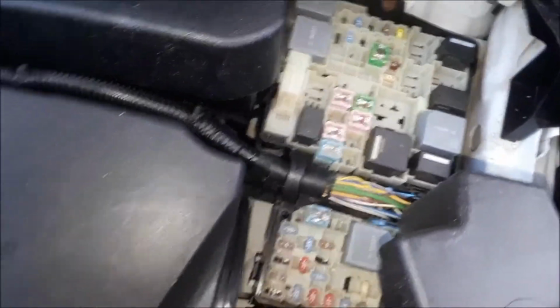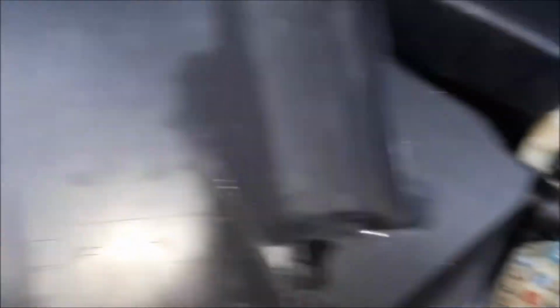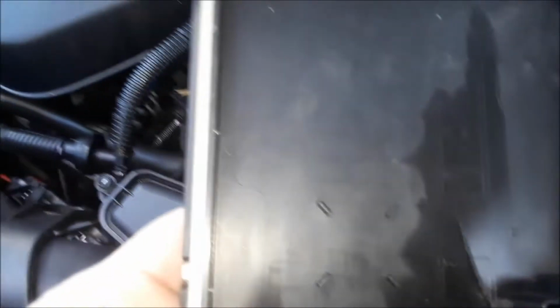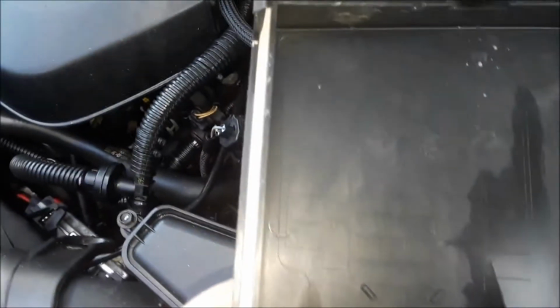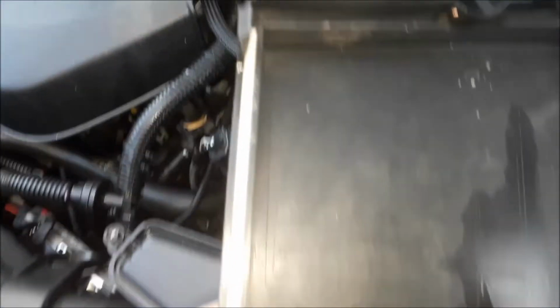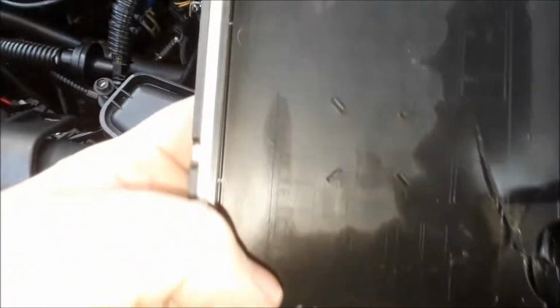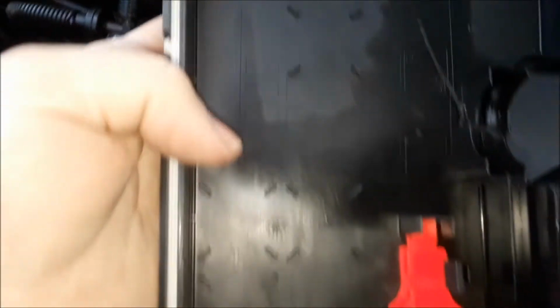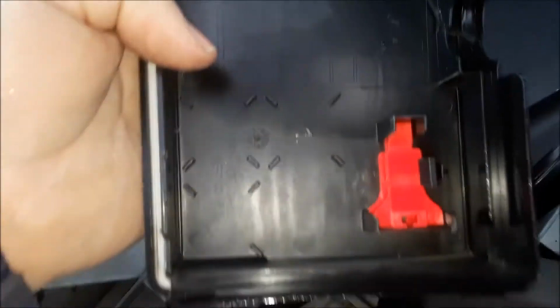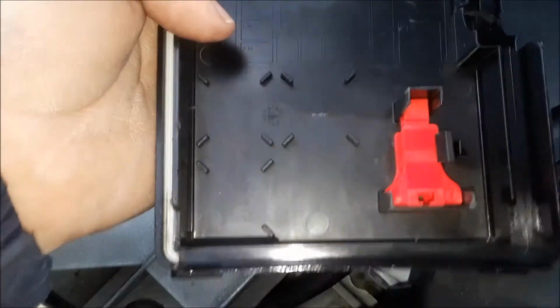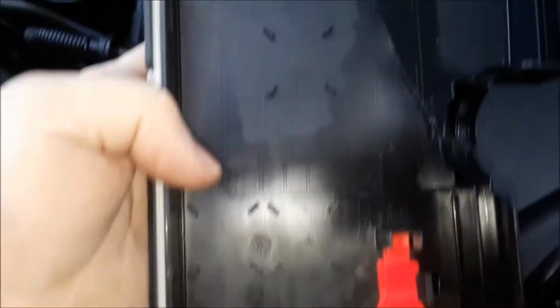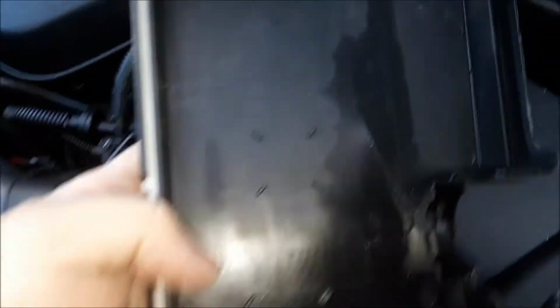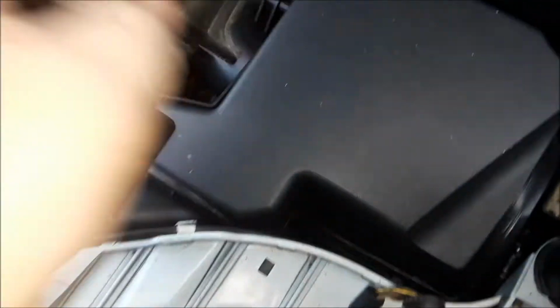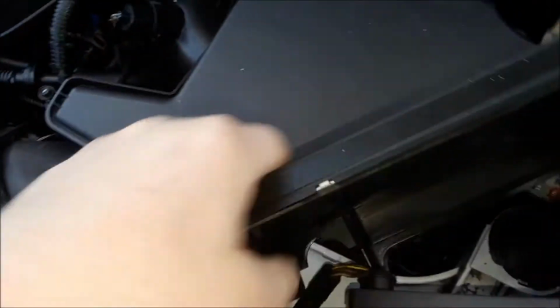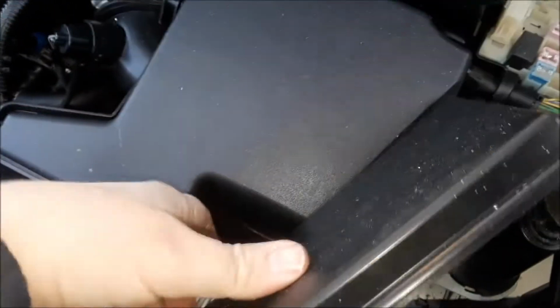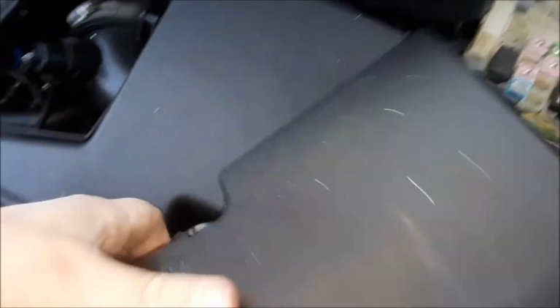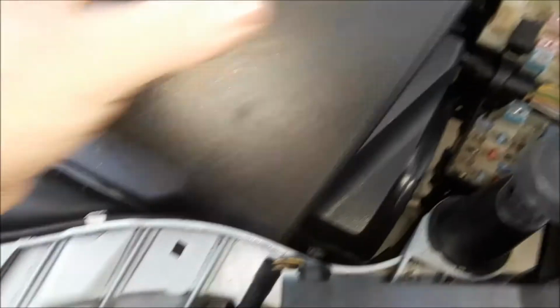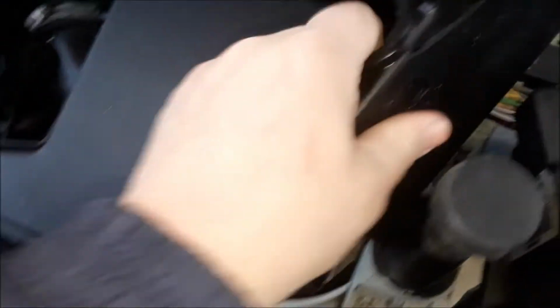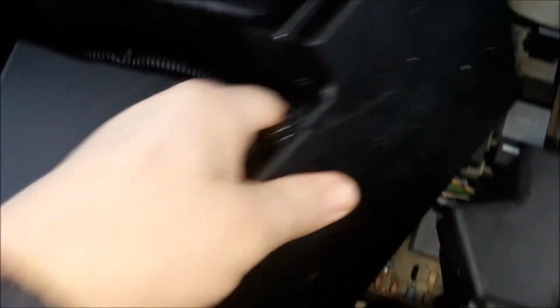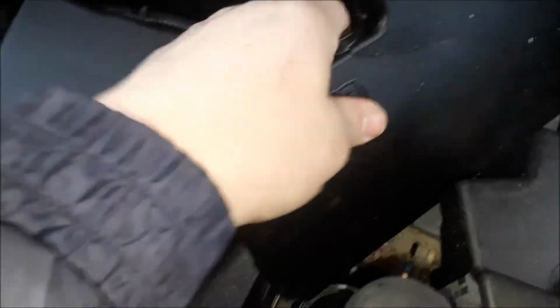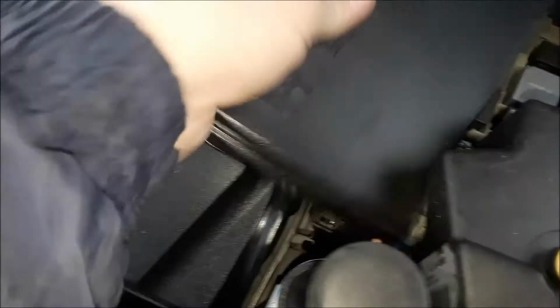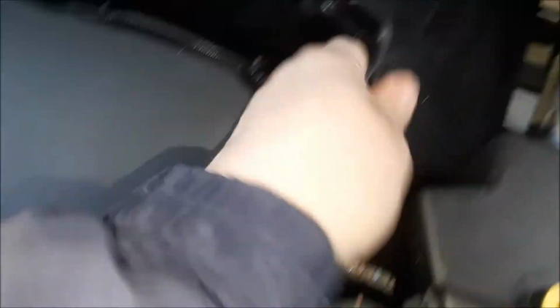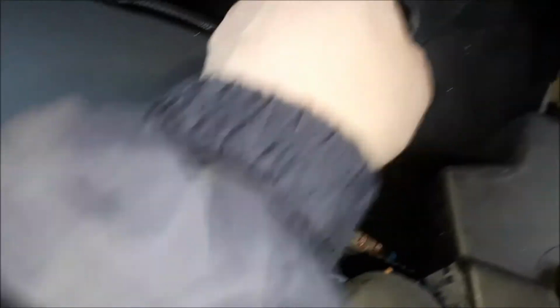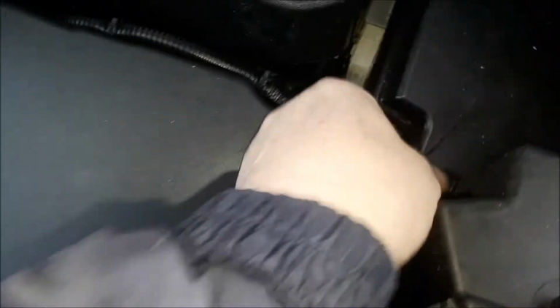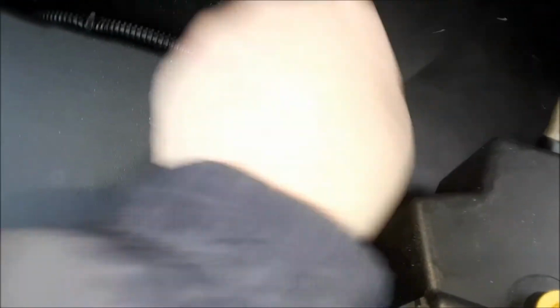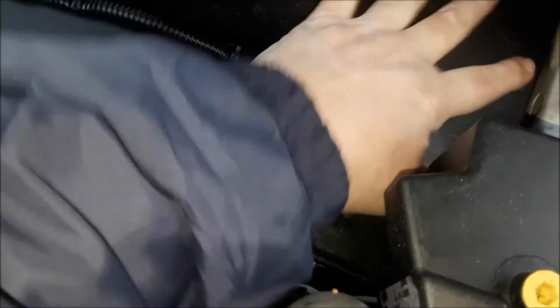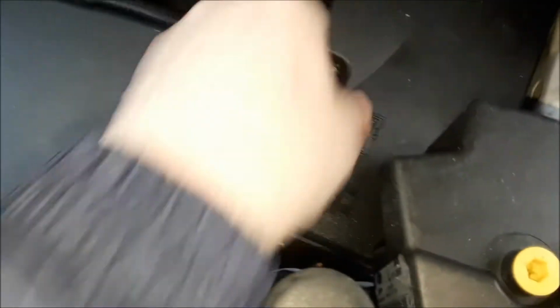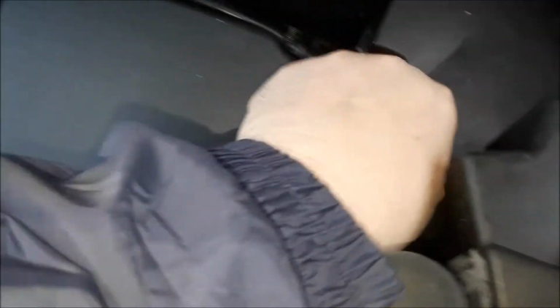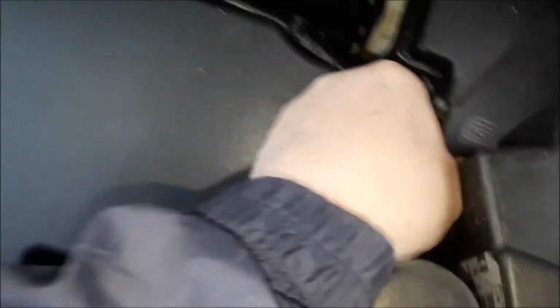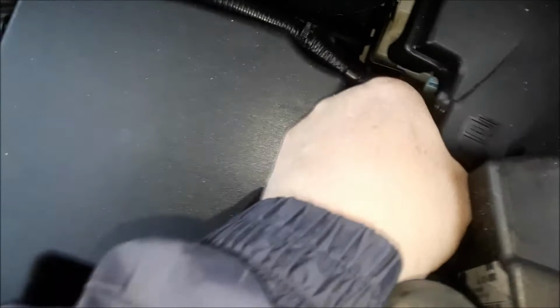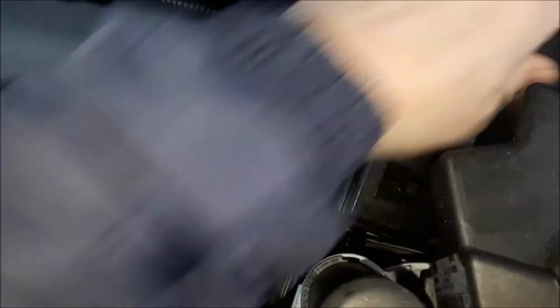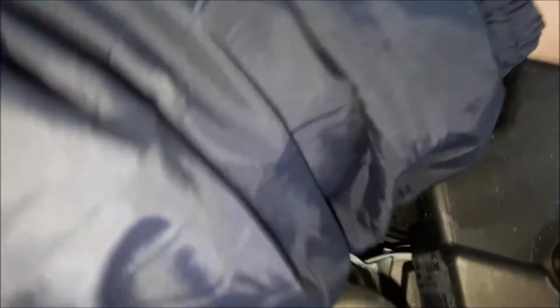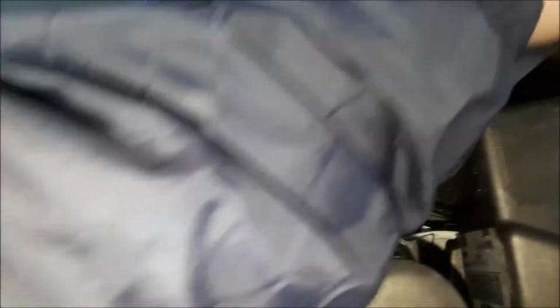The underside gives you a little bit of a diagram. It doesn't really tell you what they're for, so you're going to have to refer to online or the owner's manual if you still have it, to figure out which one each one is for. I'm going to put that back.